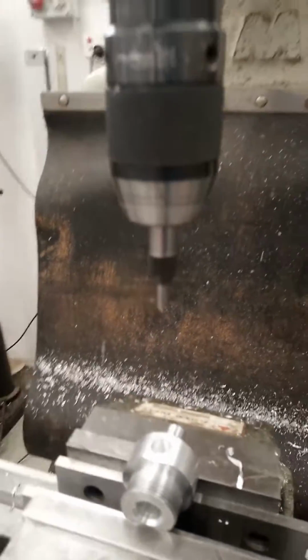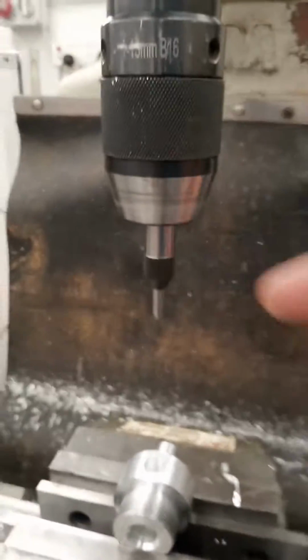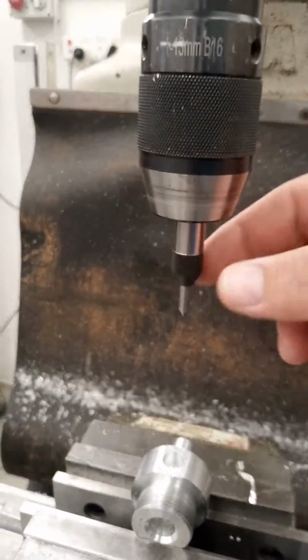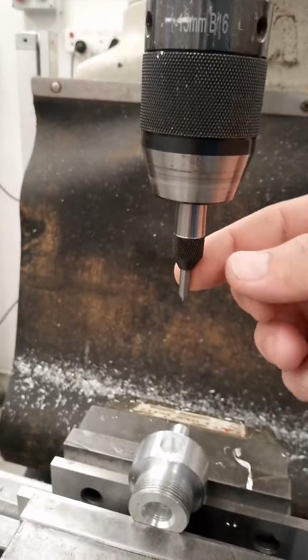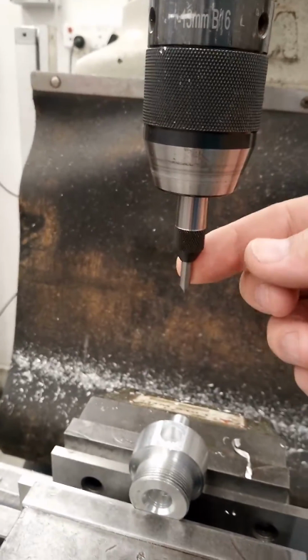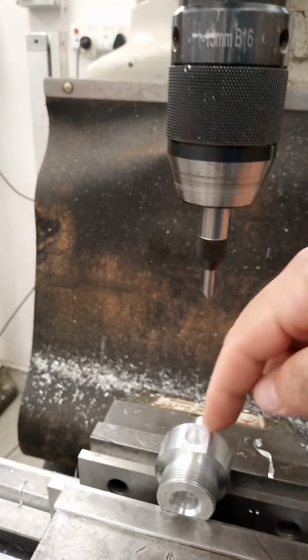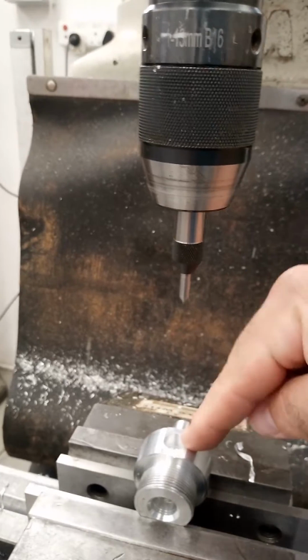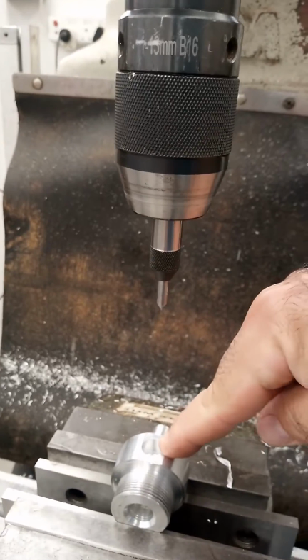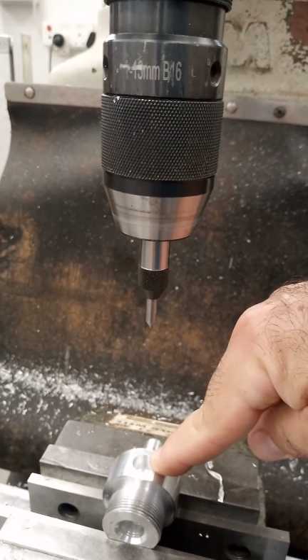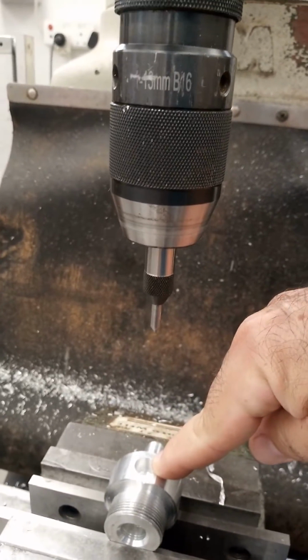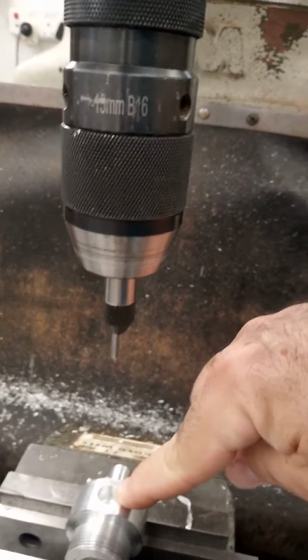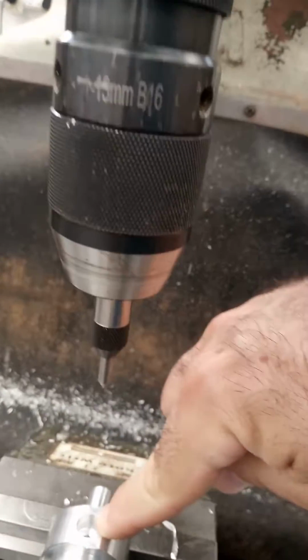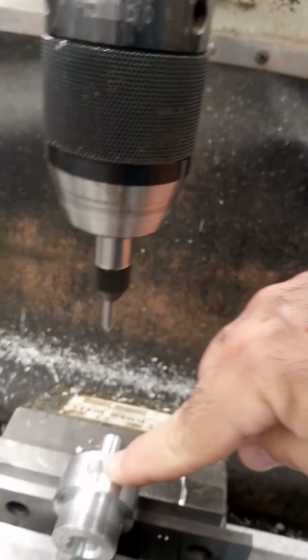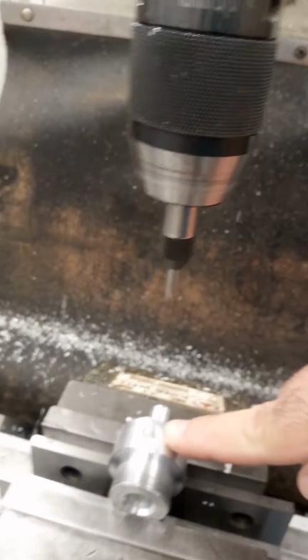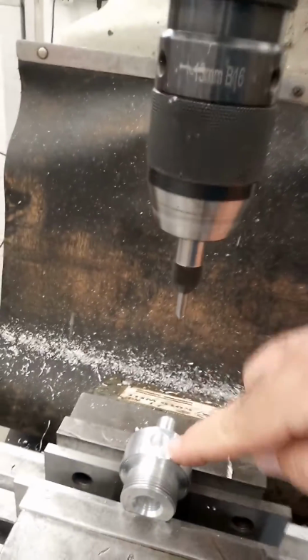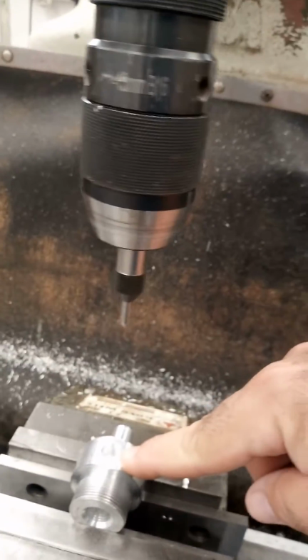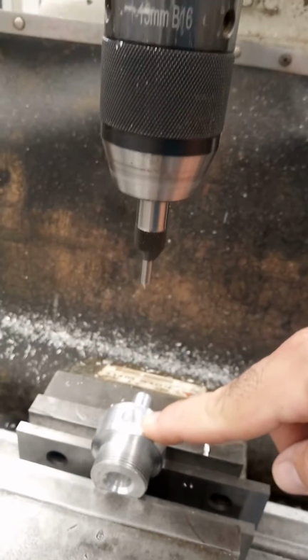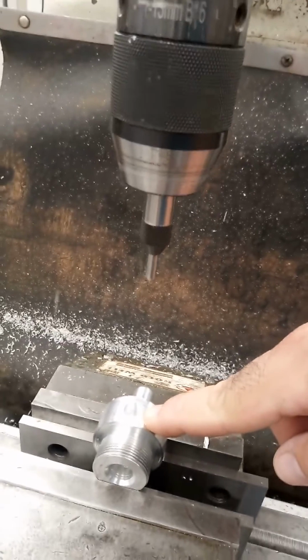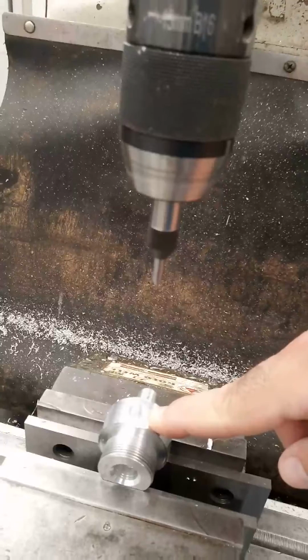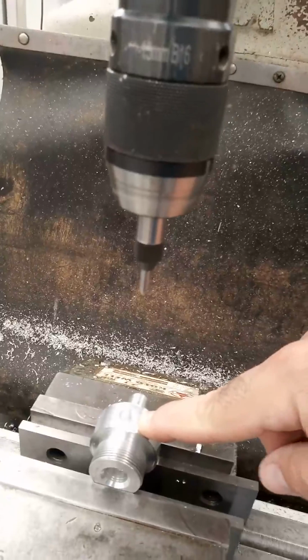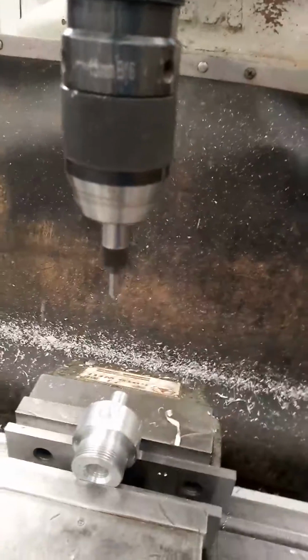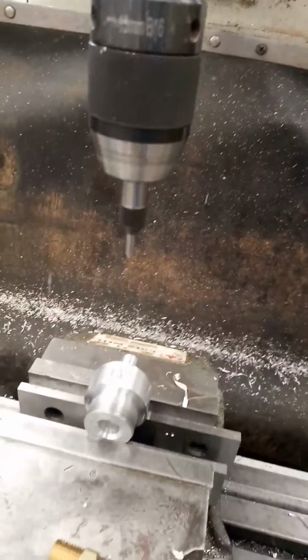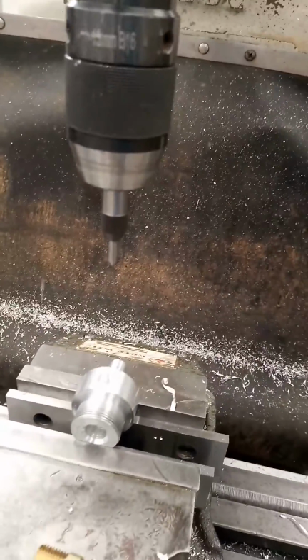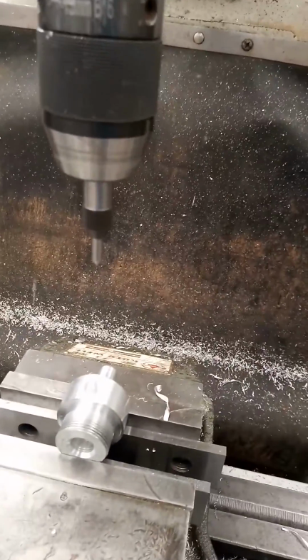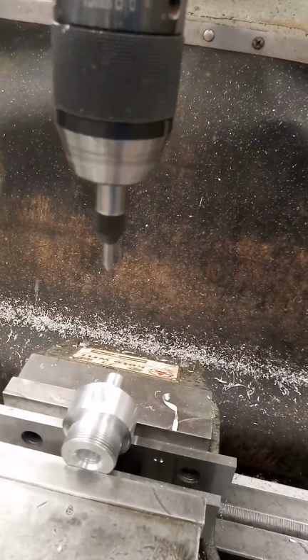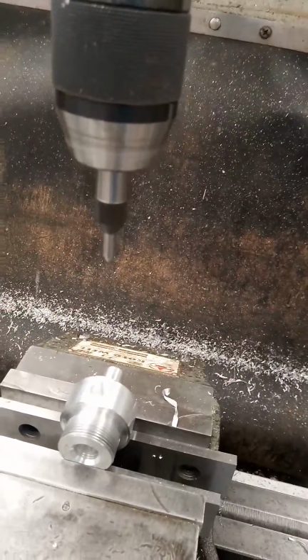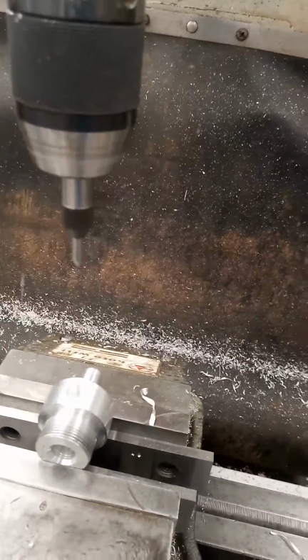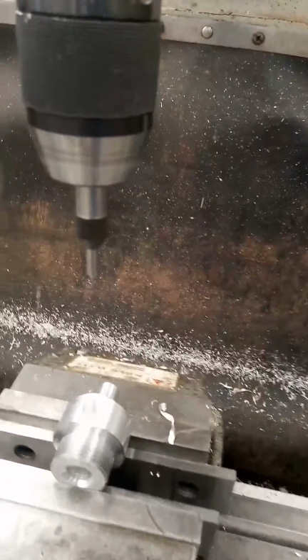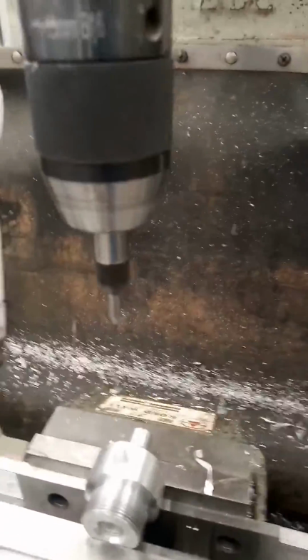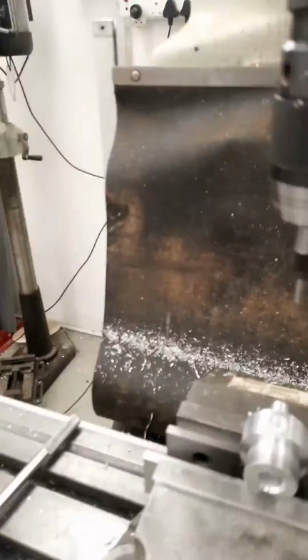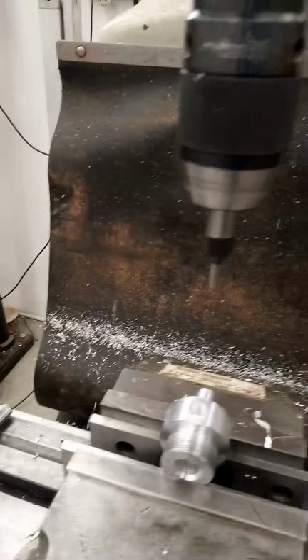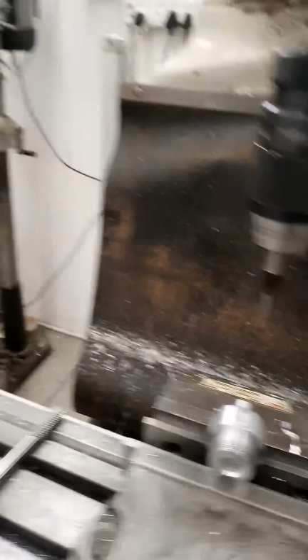This piece in my drill chuck — I've just drilled a 6mm hole through the center, and I've drilled the 11mm hole for the quarter-inch NPT thread. So now I need to tap it.